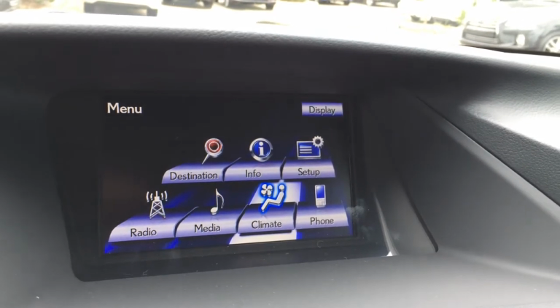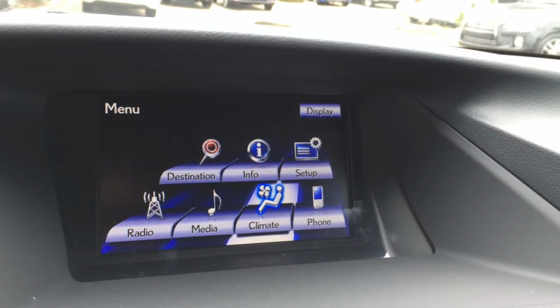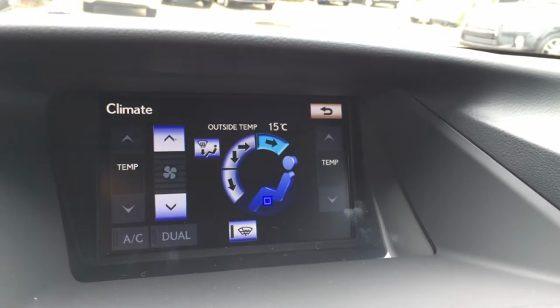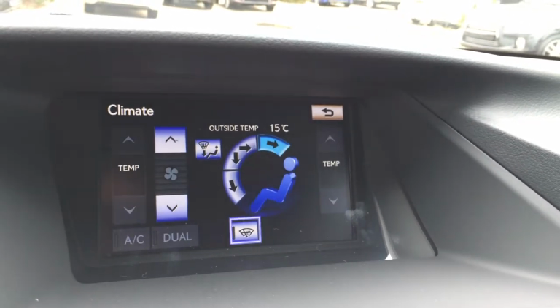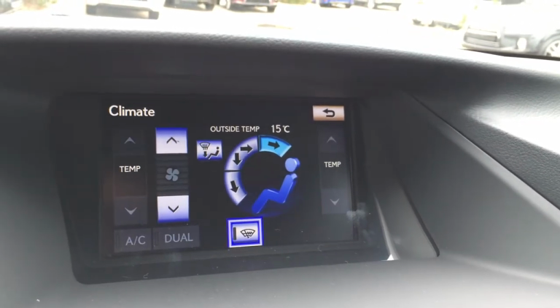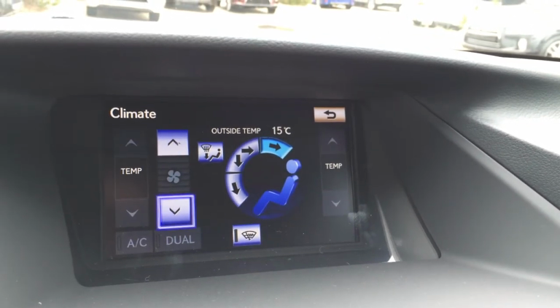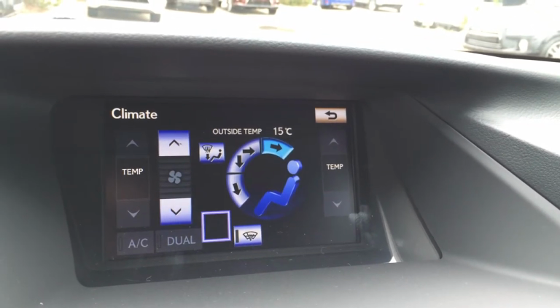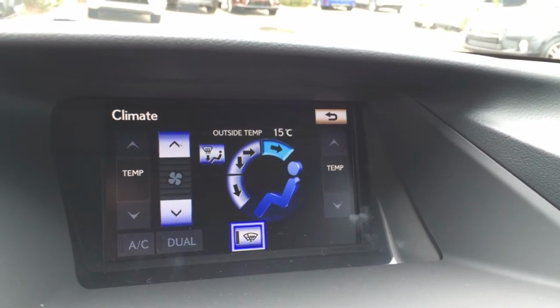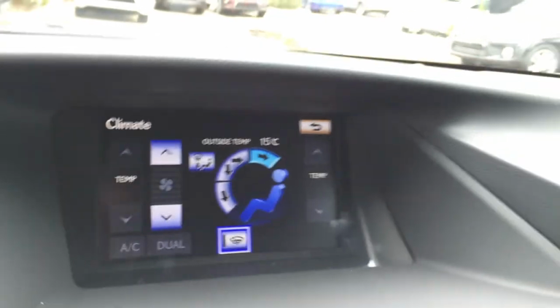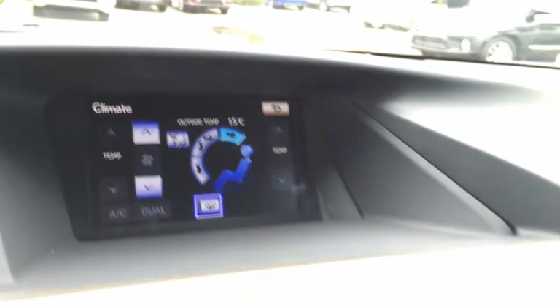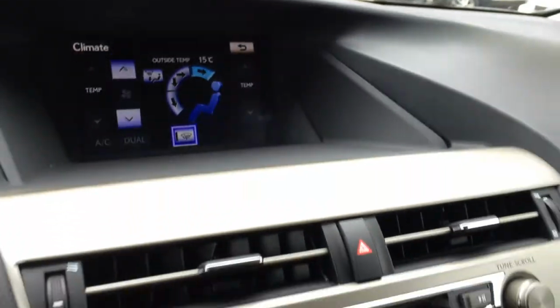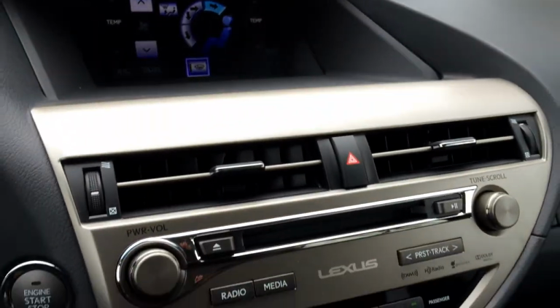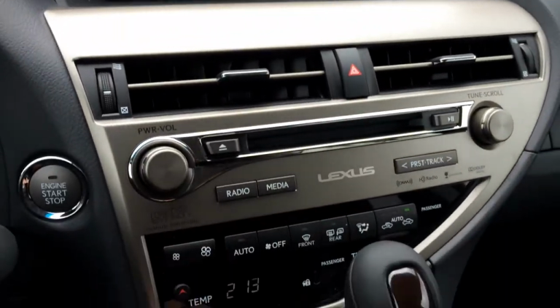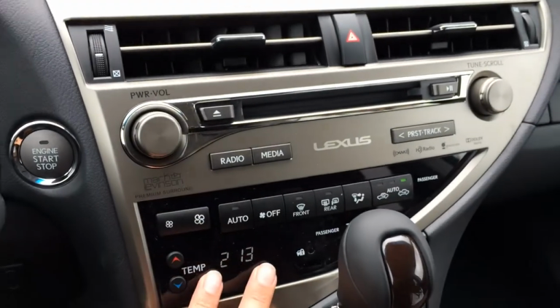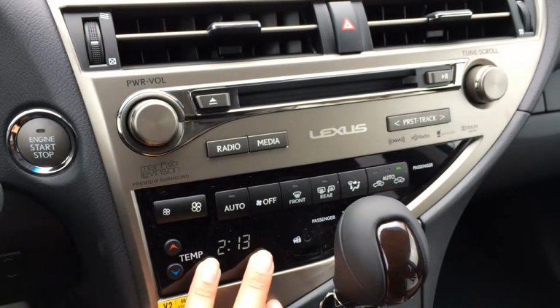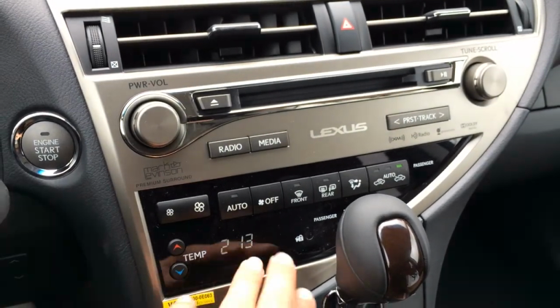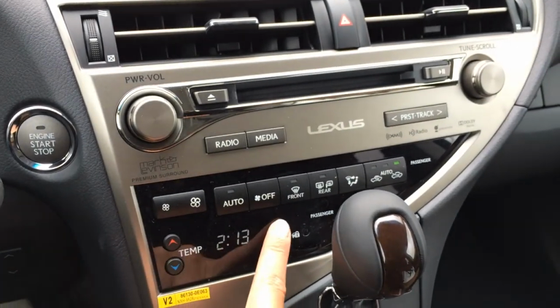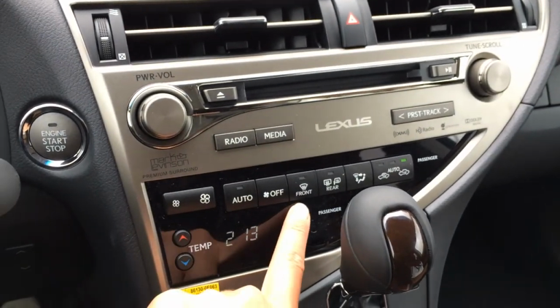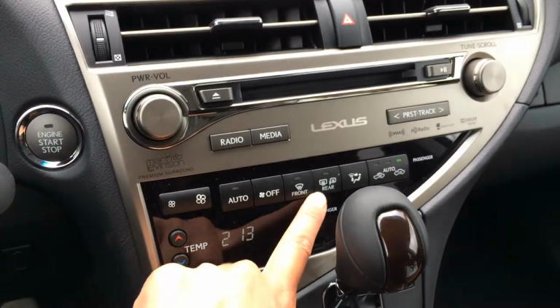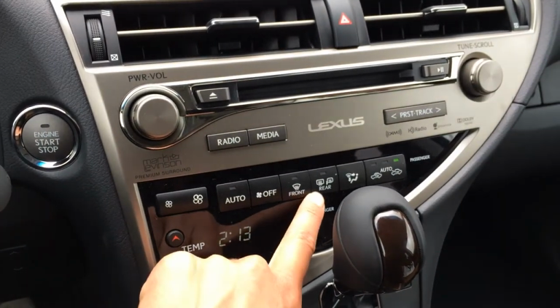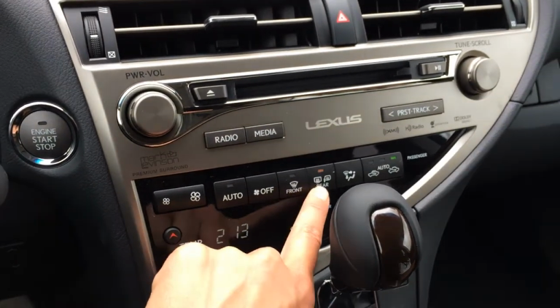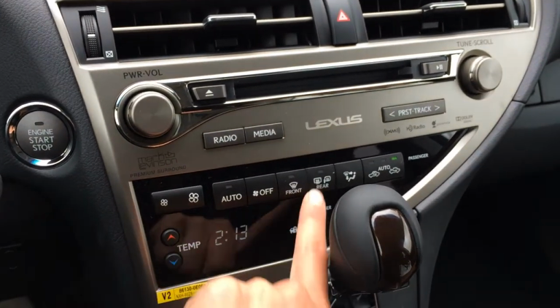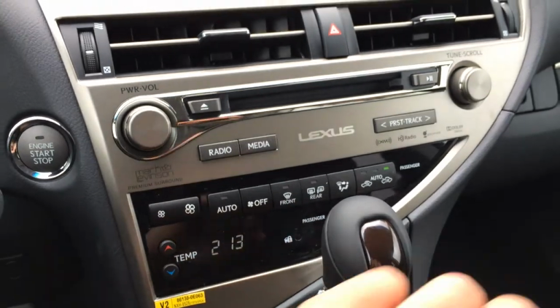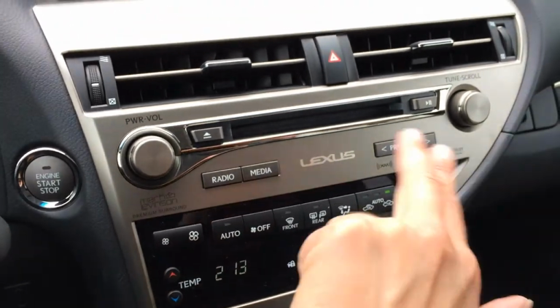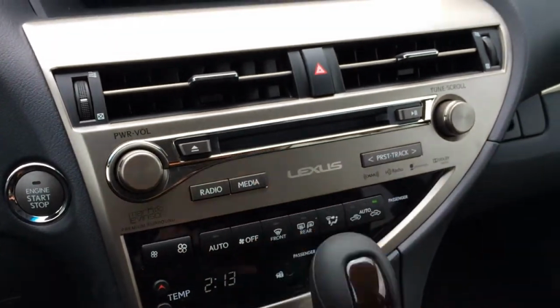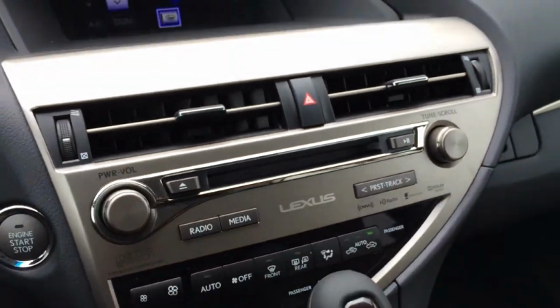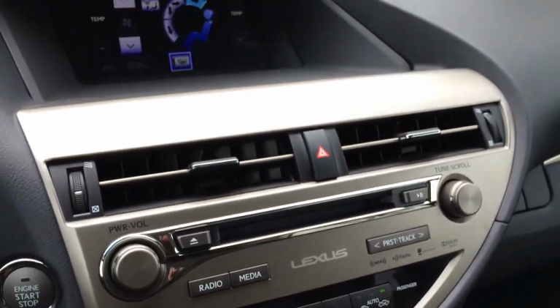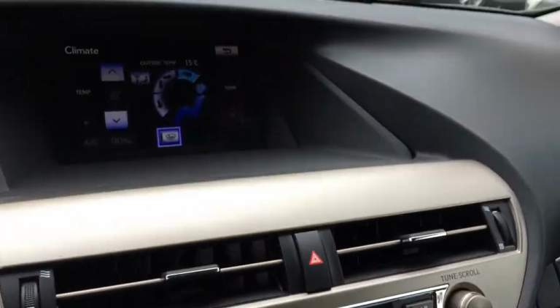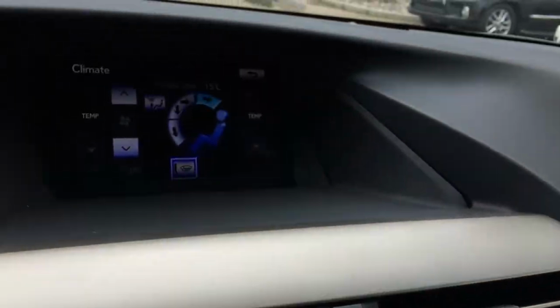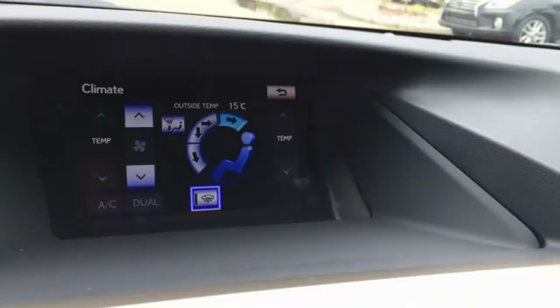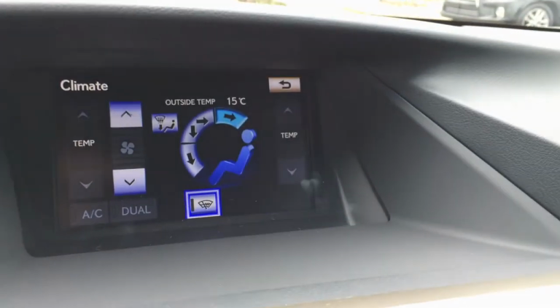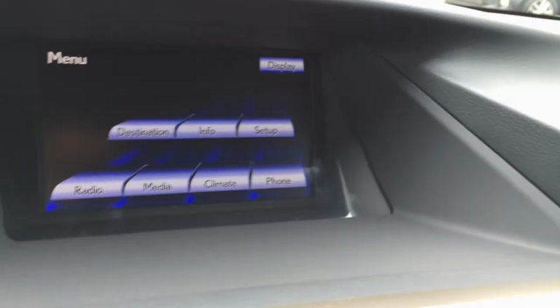For climate, you have dual zone AC, front windshield de-icer. Down below you can control it as well. You also have front and rear defrost, and the side mirrors are heated. Disc loader — we'll go back up to your audio.